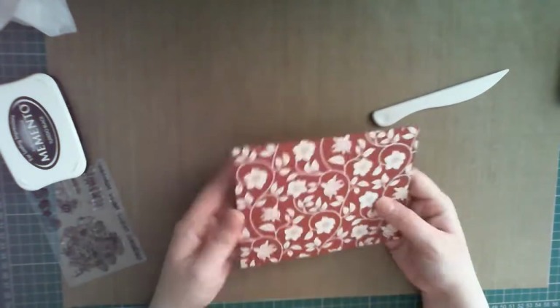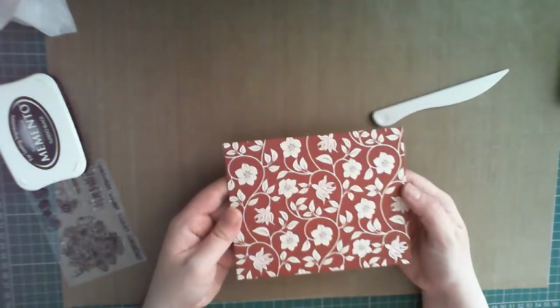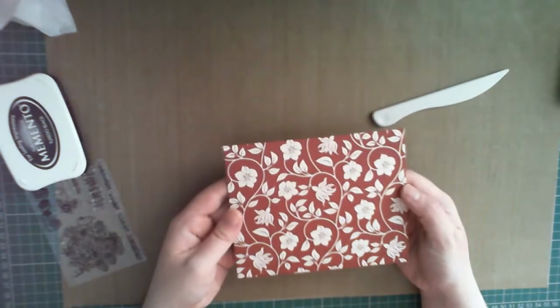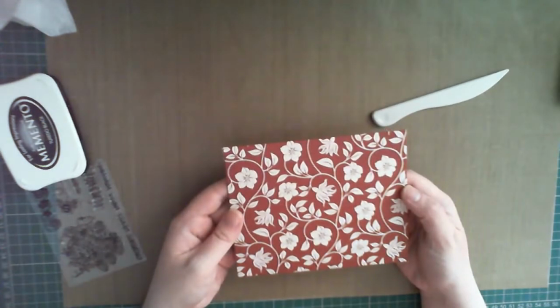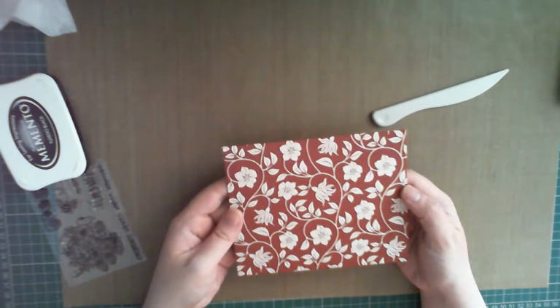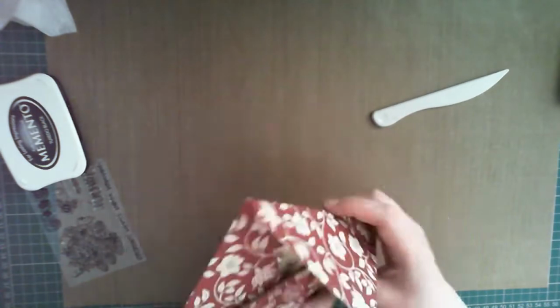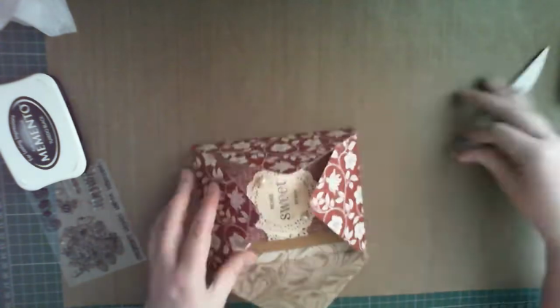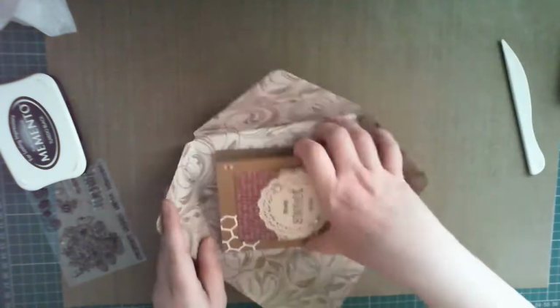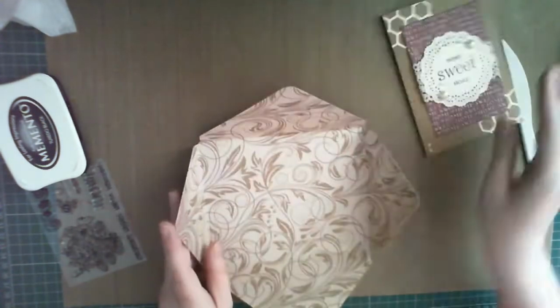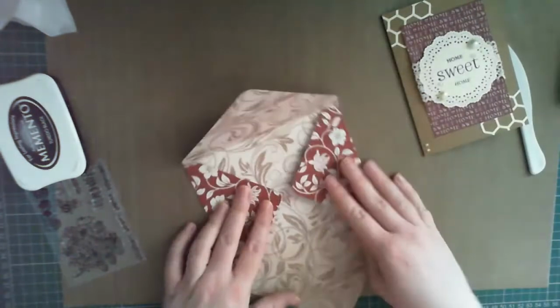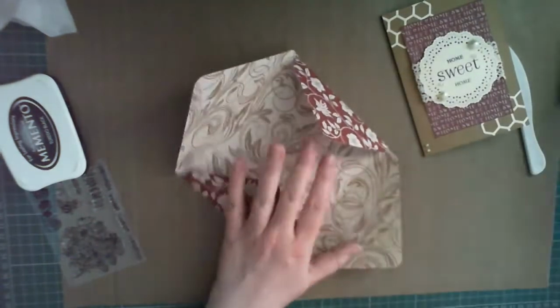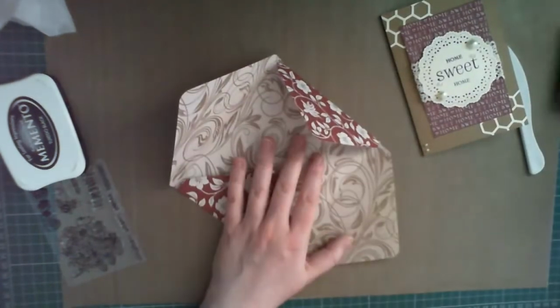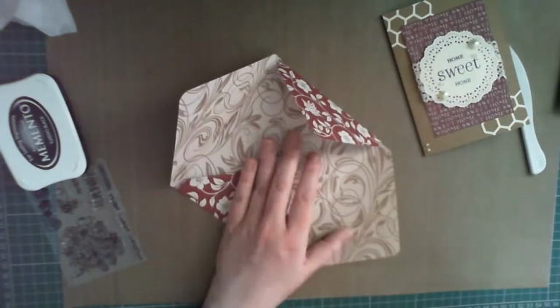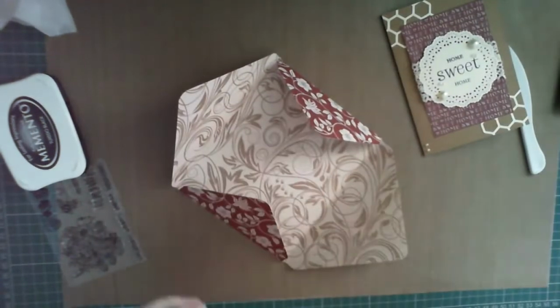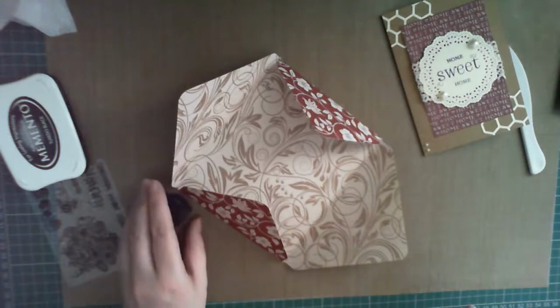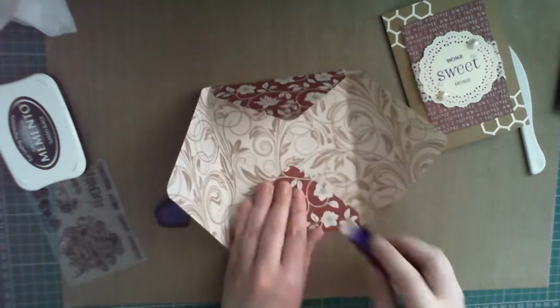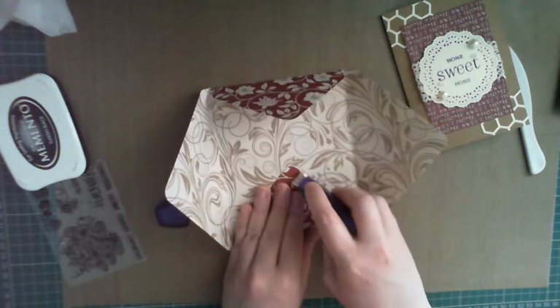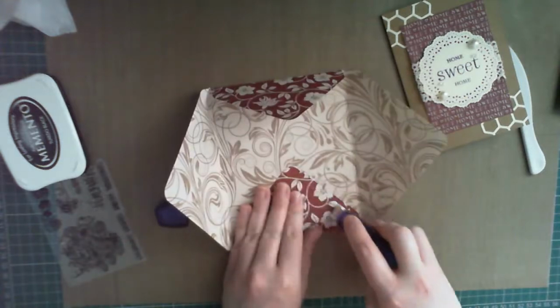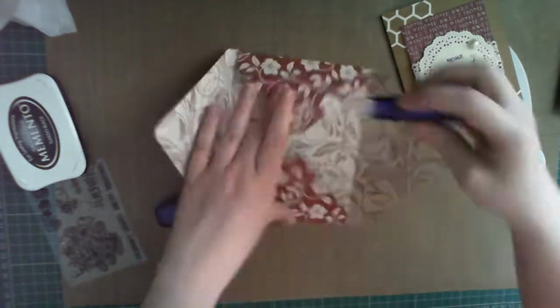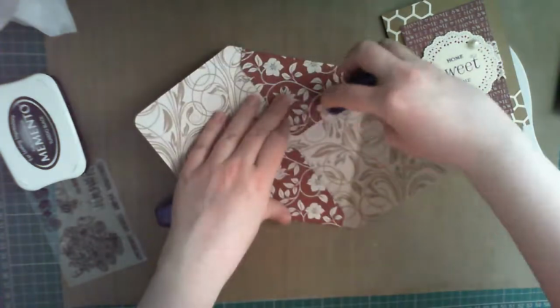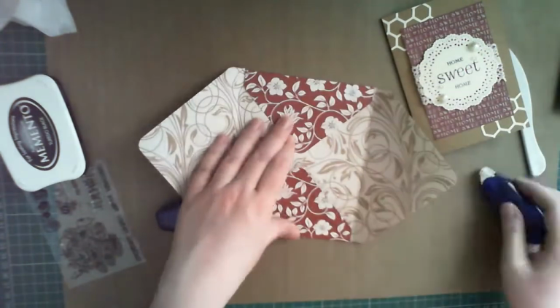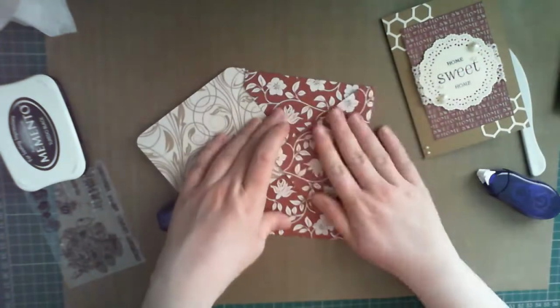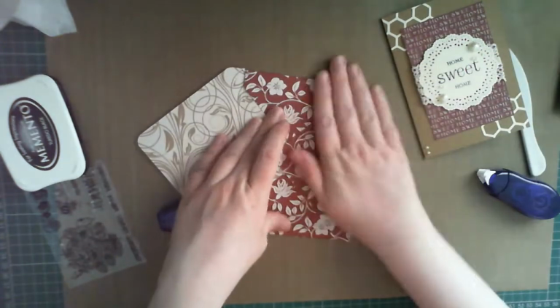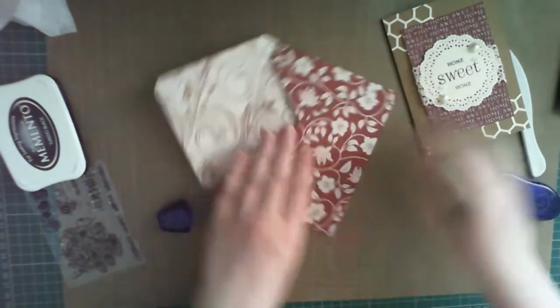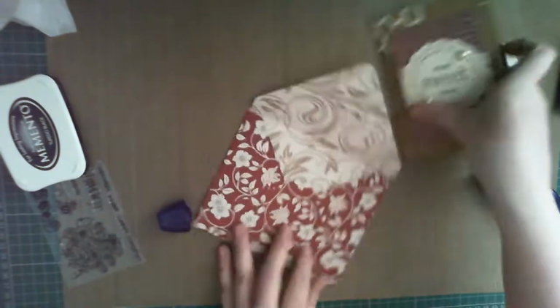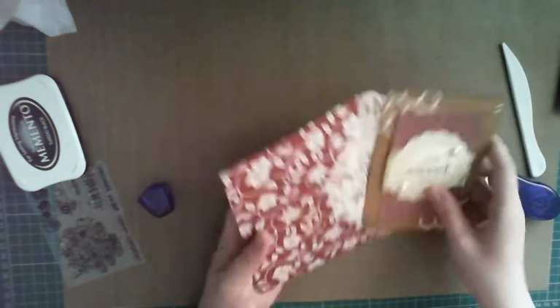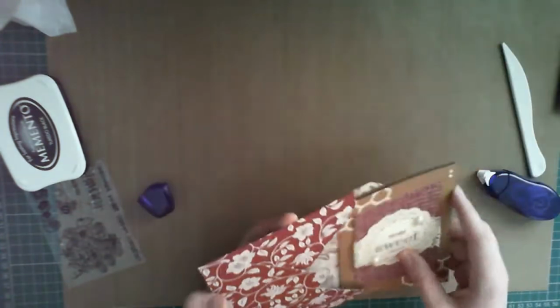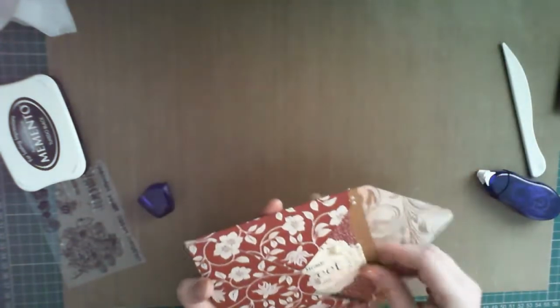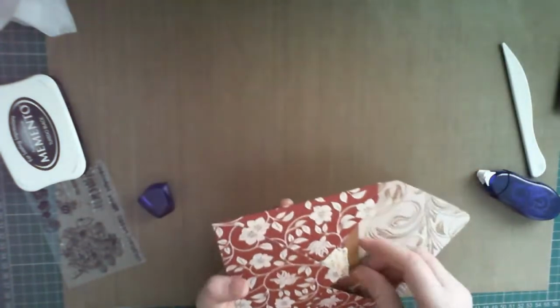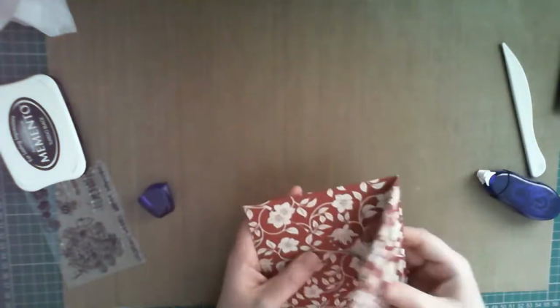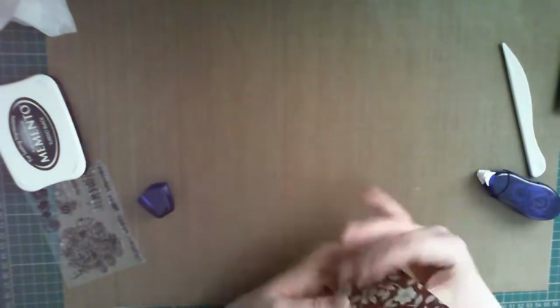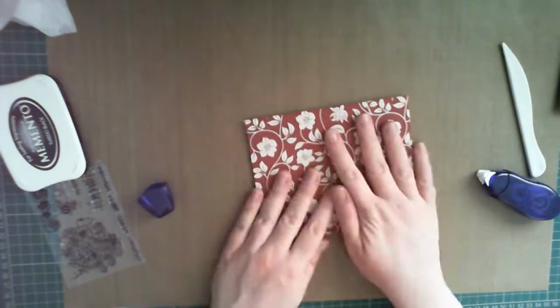You can see the effect is really striking, particularly with the nice pattern on the inside, so if you can use double-sided 12x12 paper, that's even better.